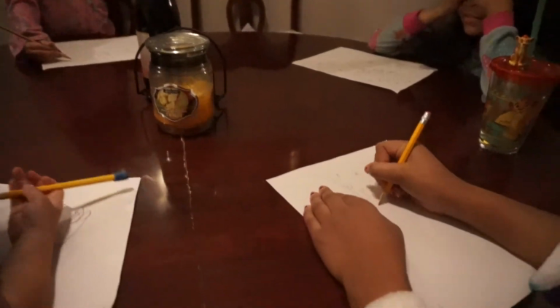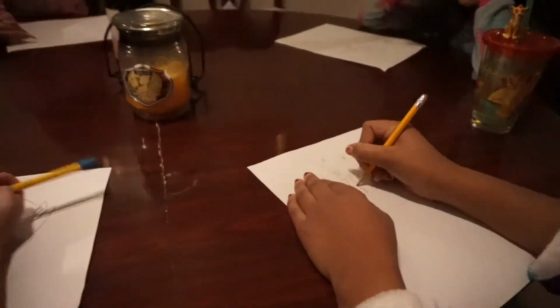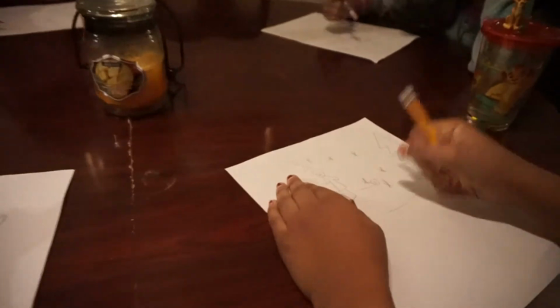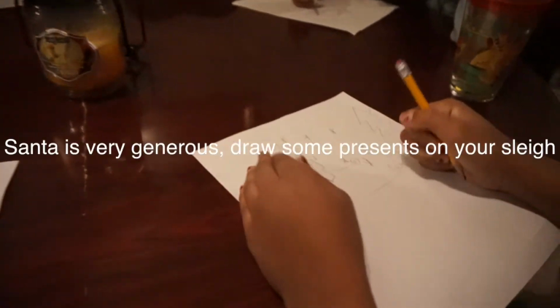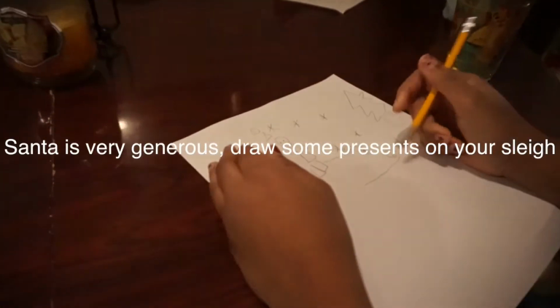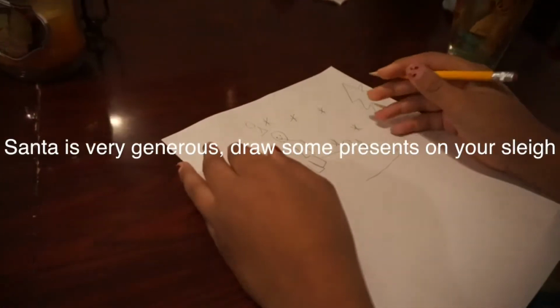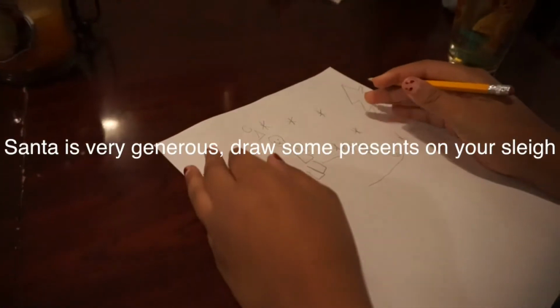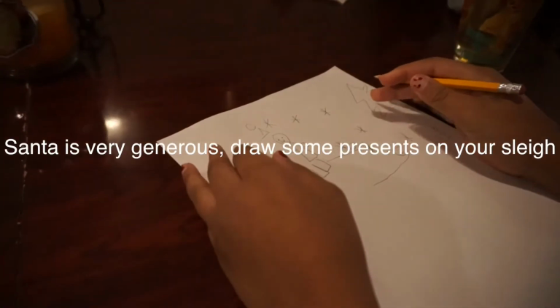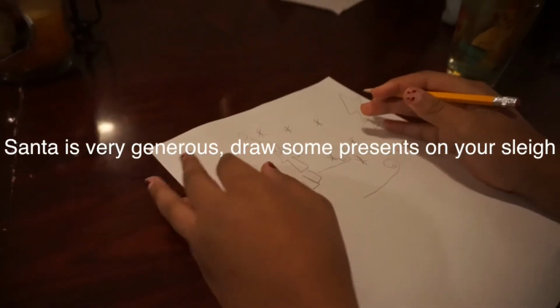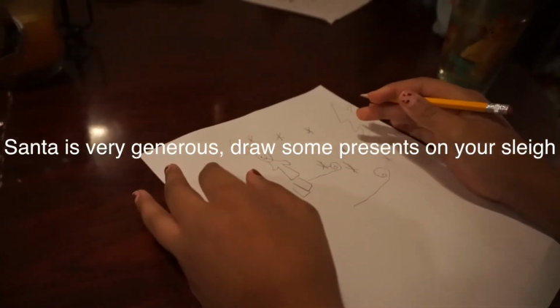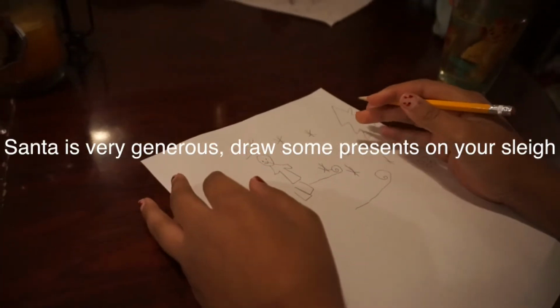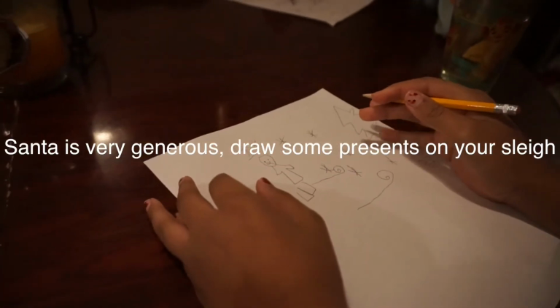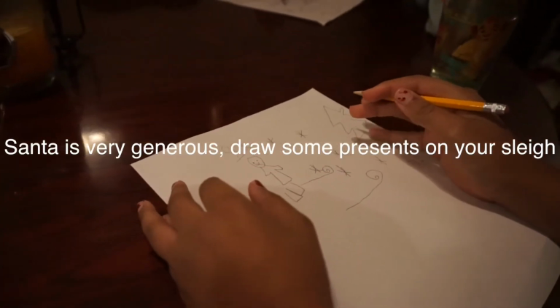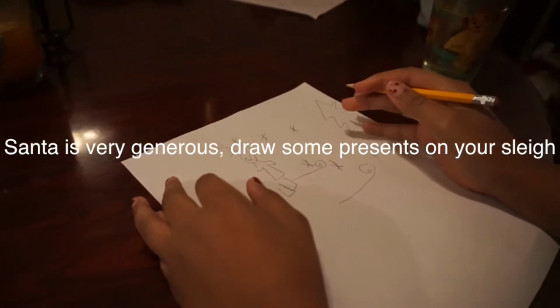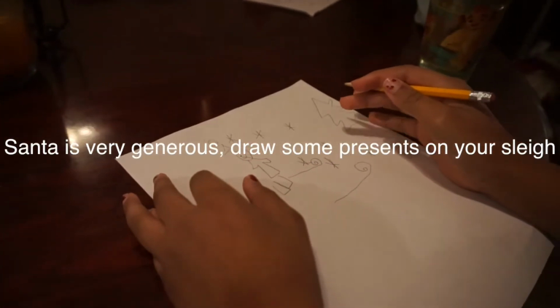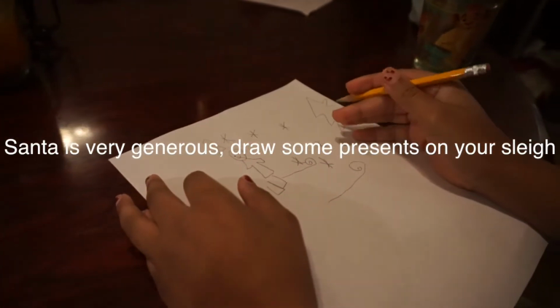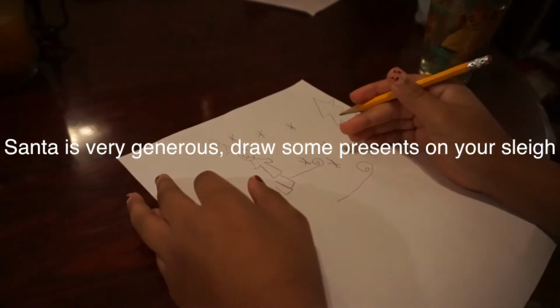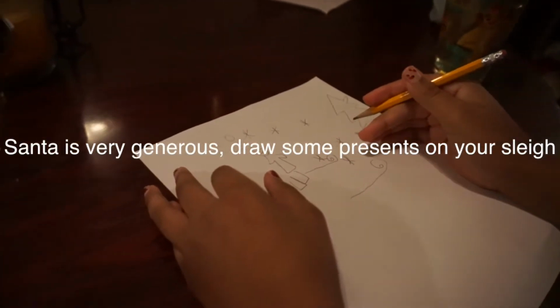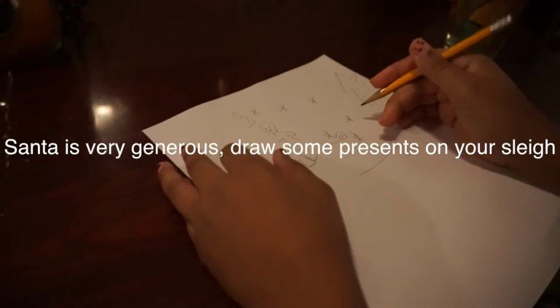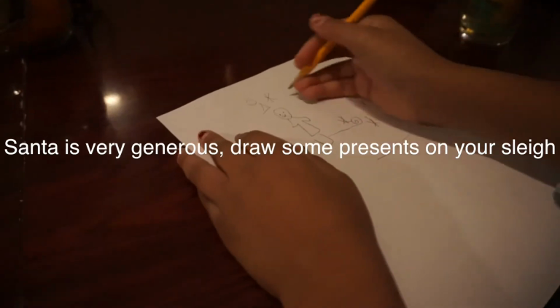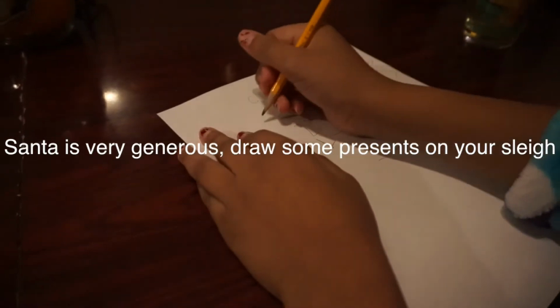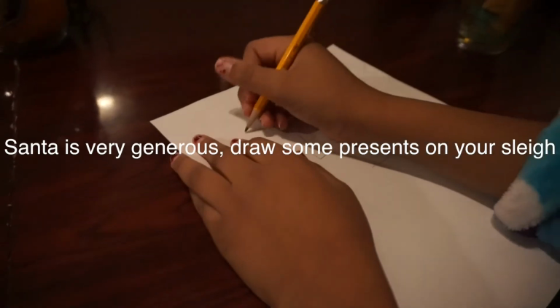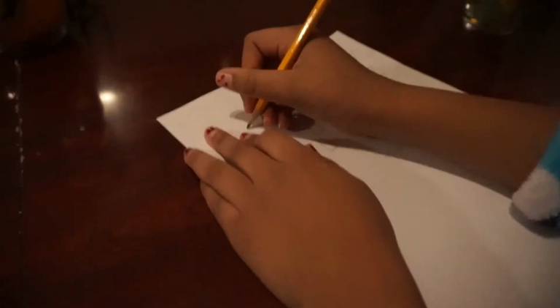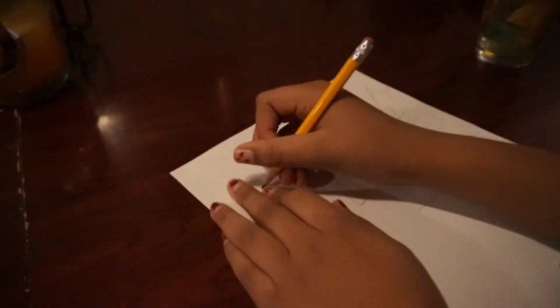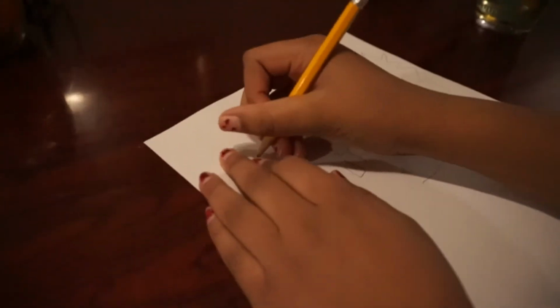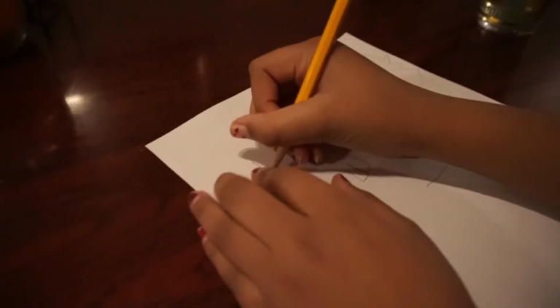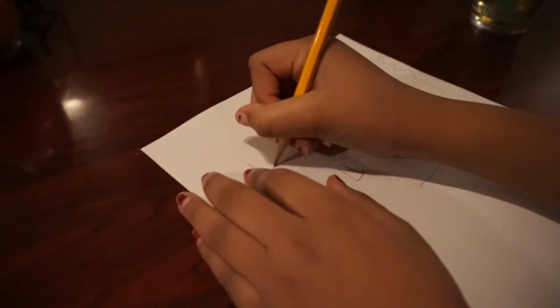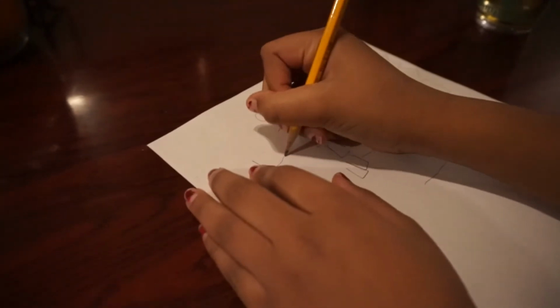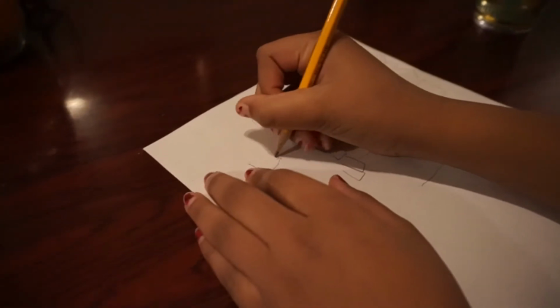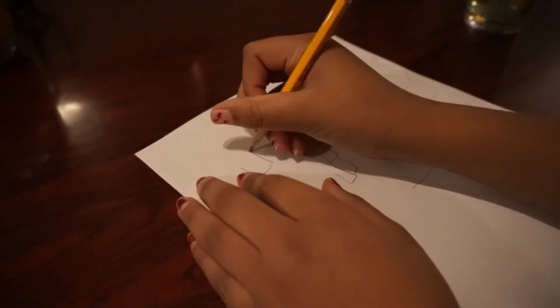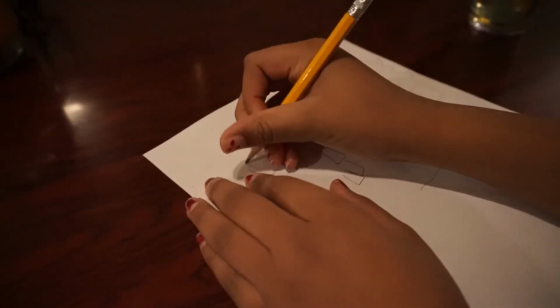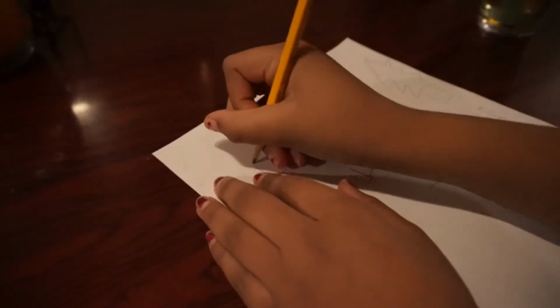Santa is very generous — draw some presents on that sleigh. Draw some presents on that sleigh.